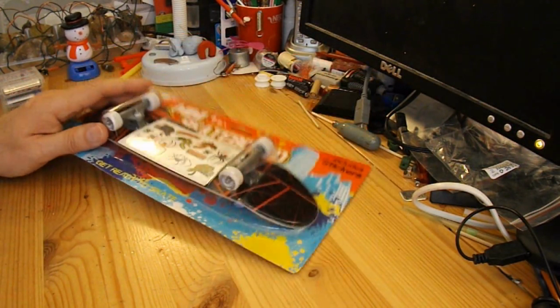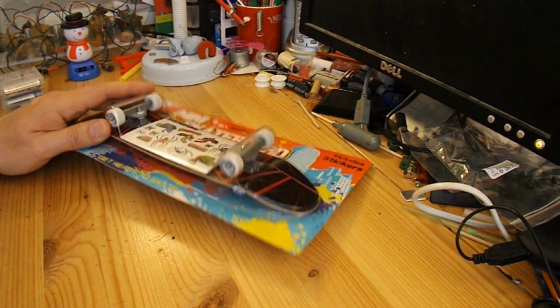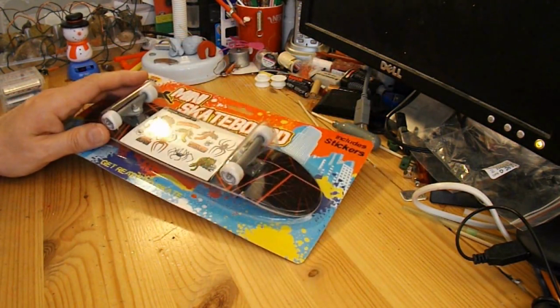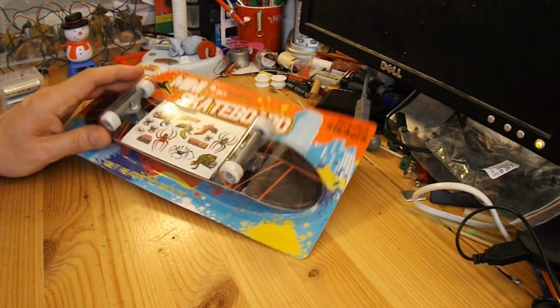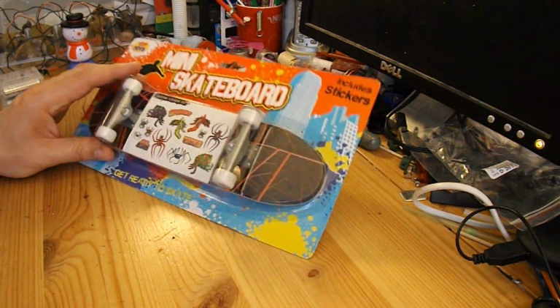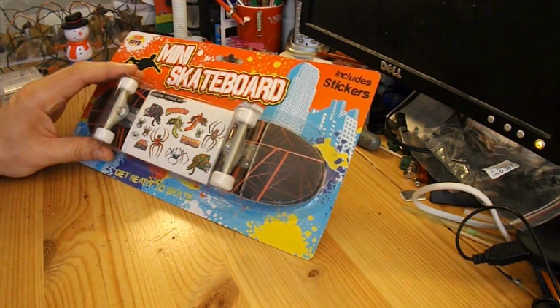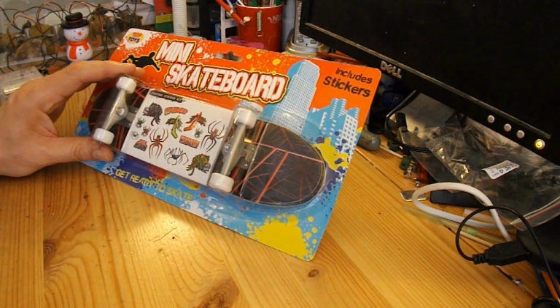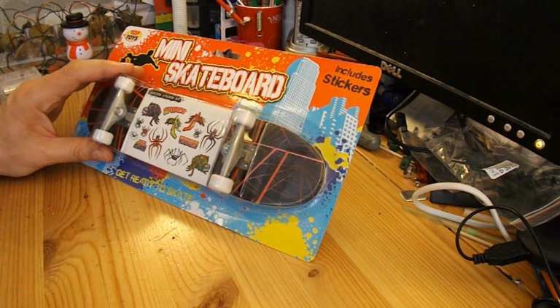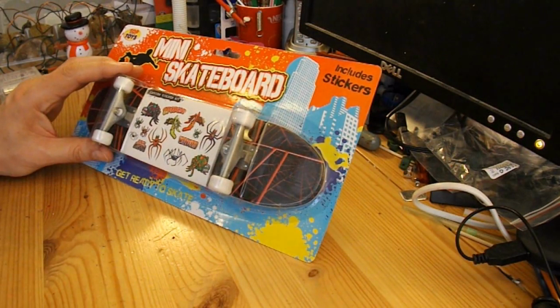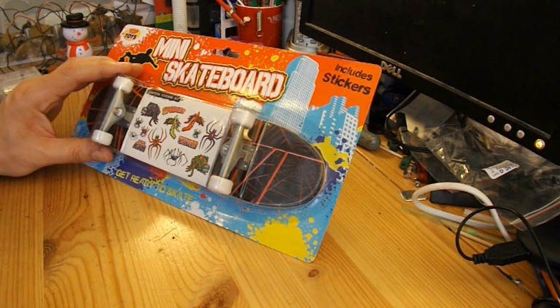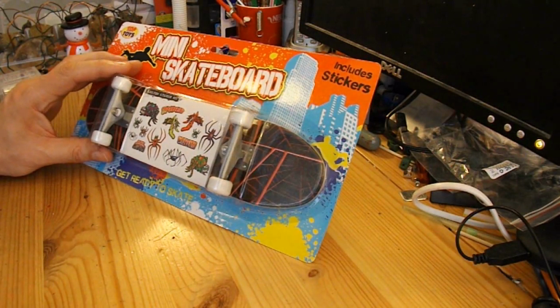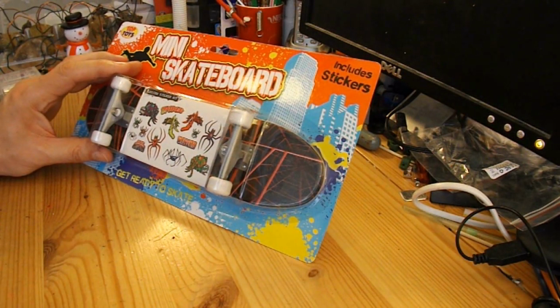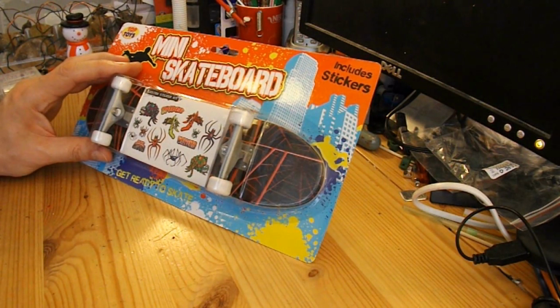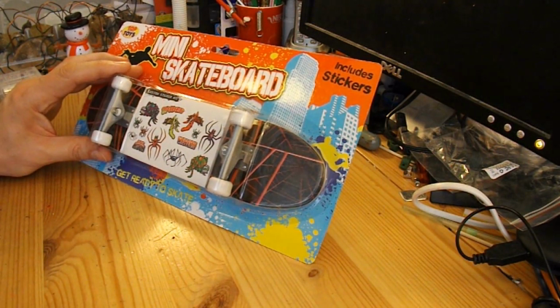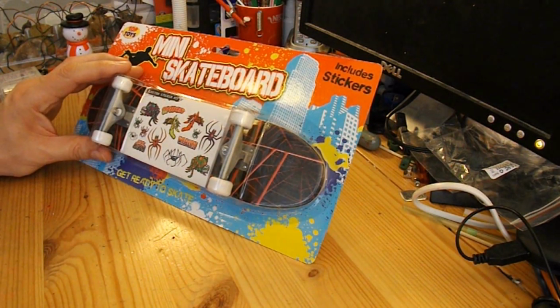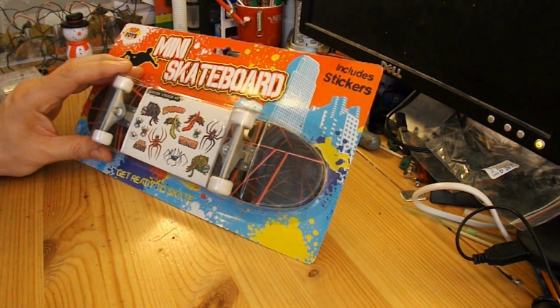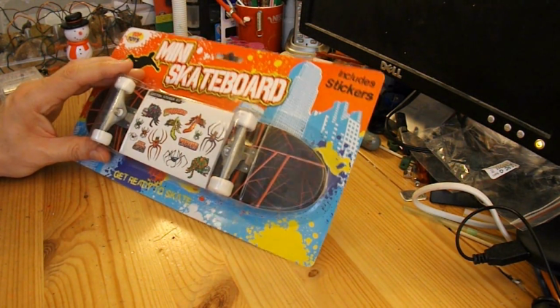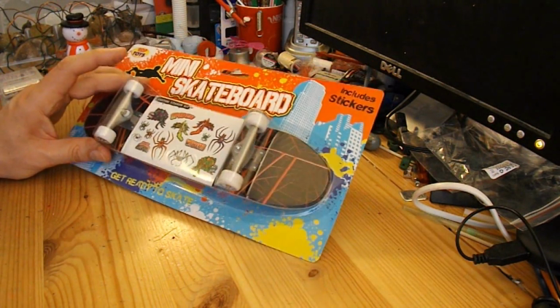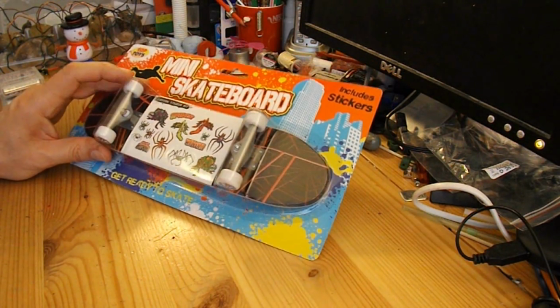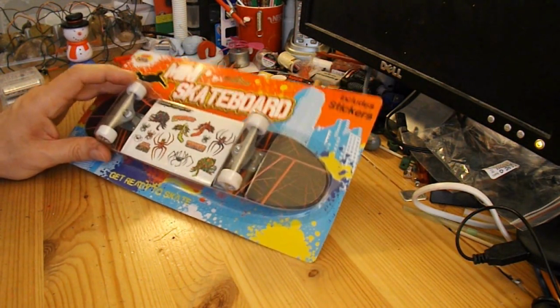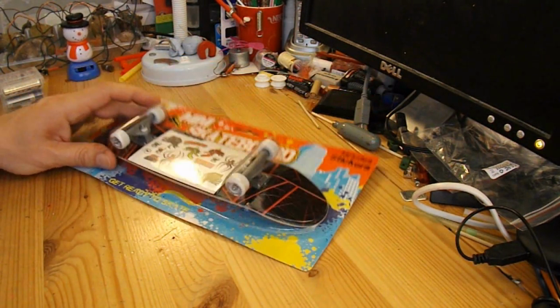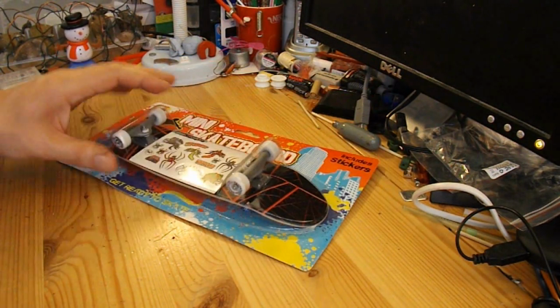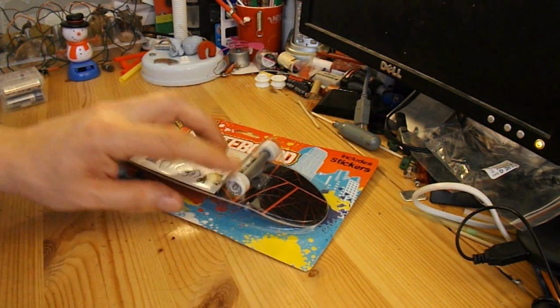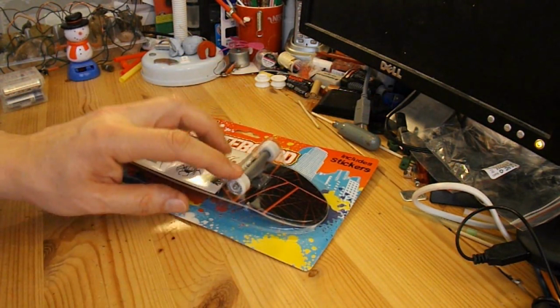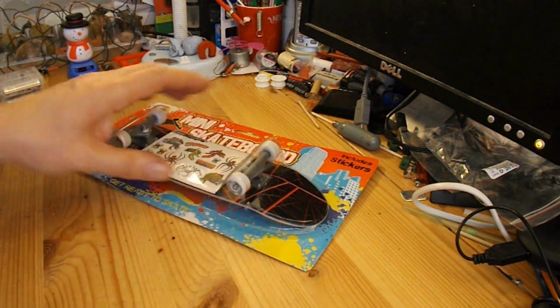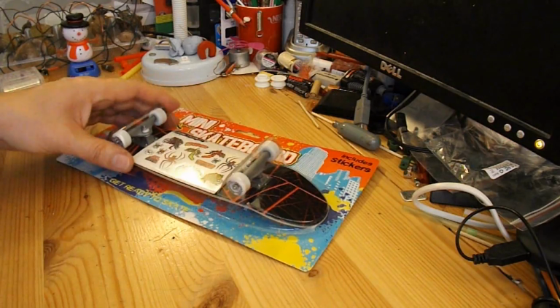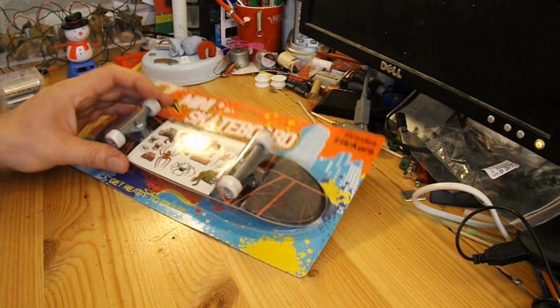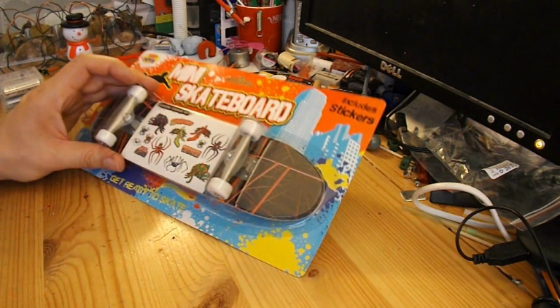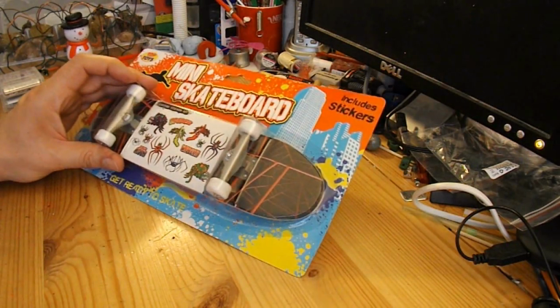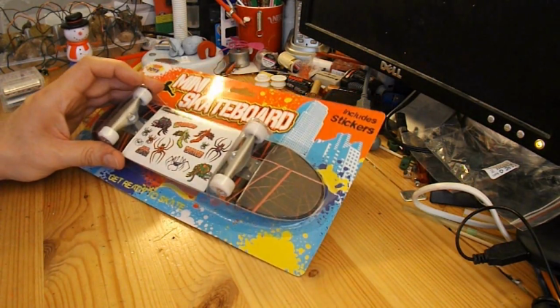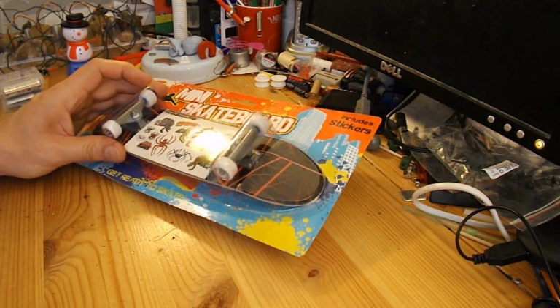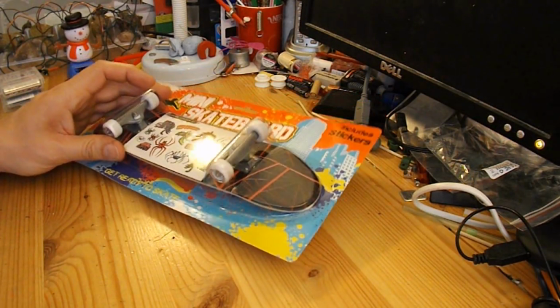All I'm going to do is stick an electric motor with a fan on top of it. First thing I'm going to do though is see what the wheels are like and see how well it runs.